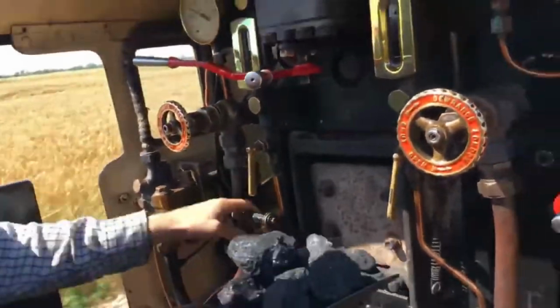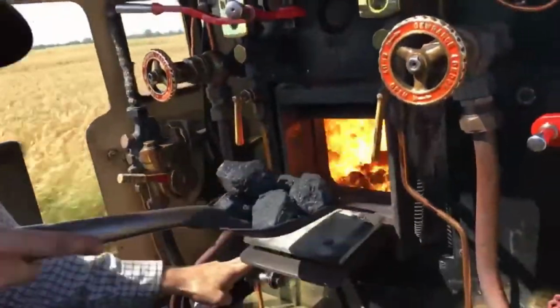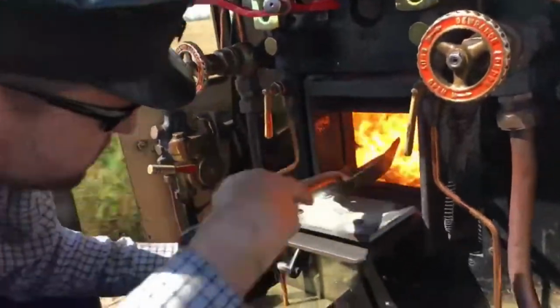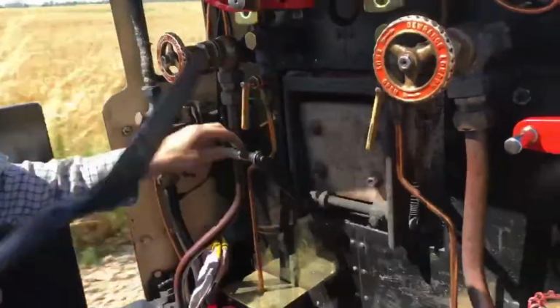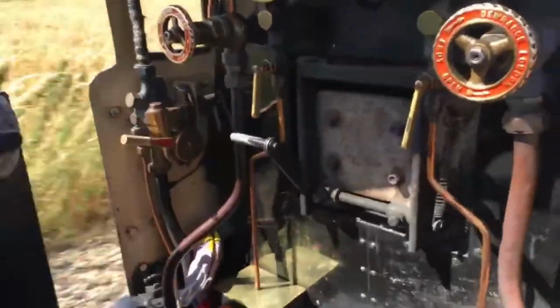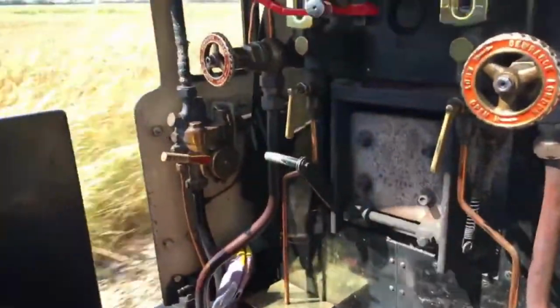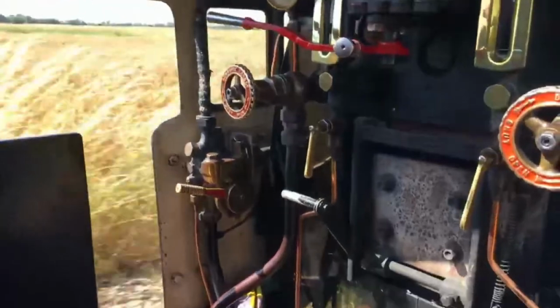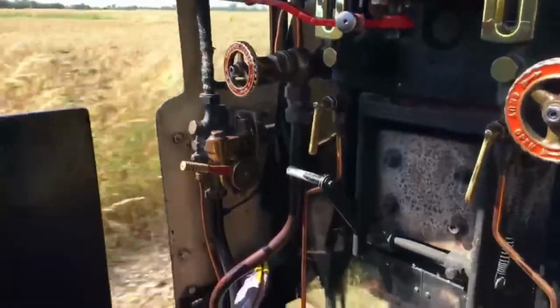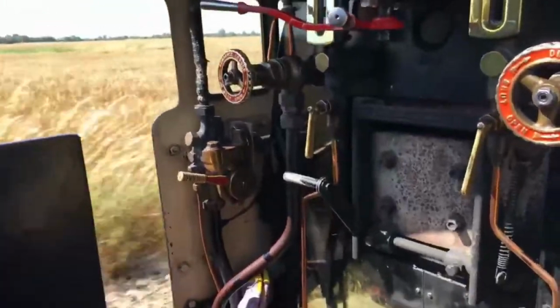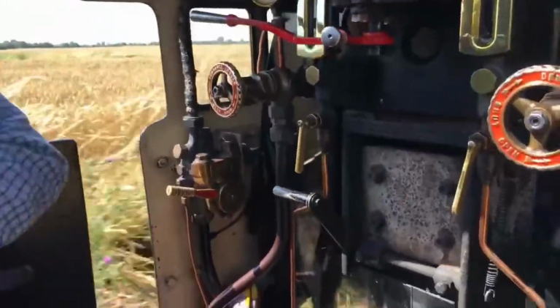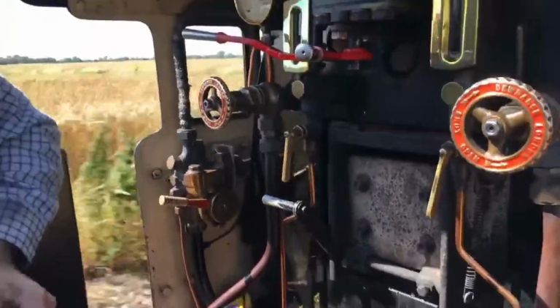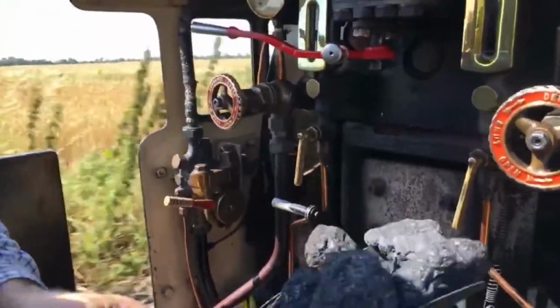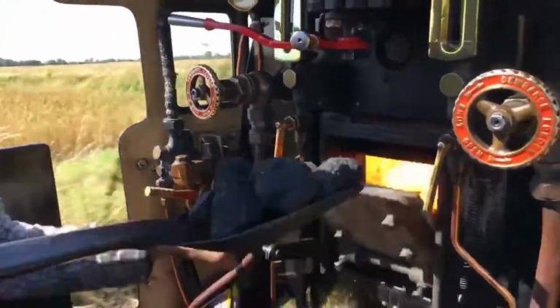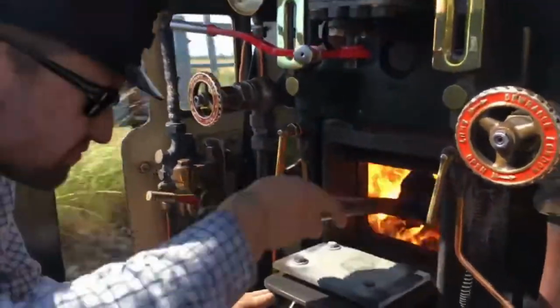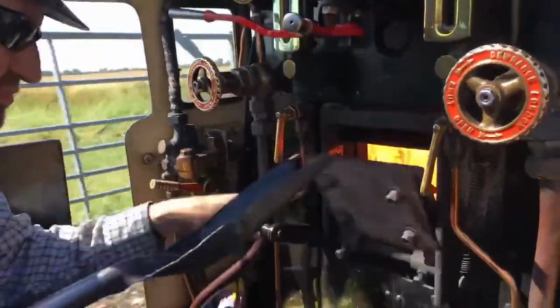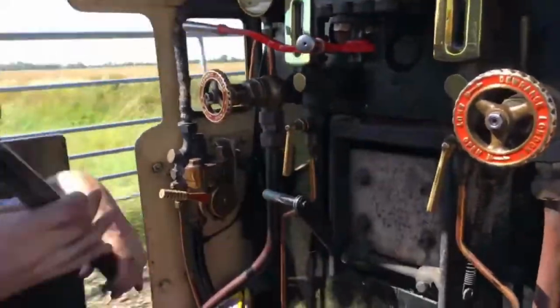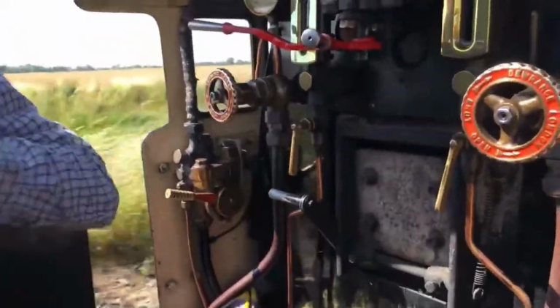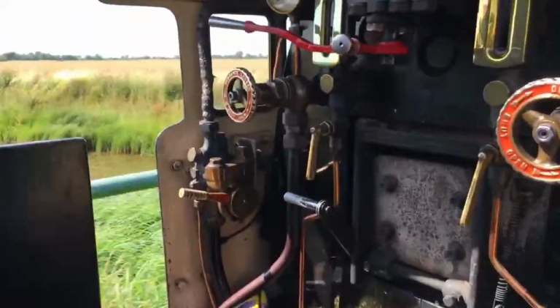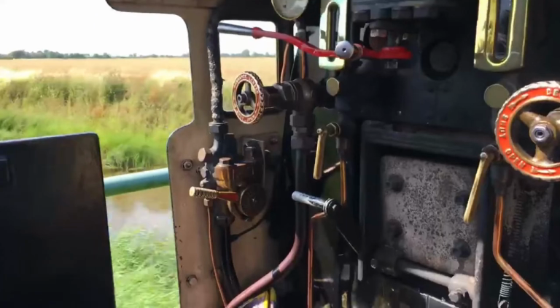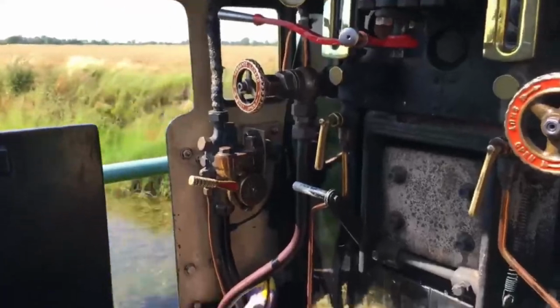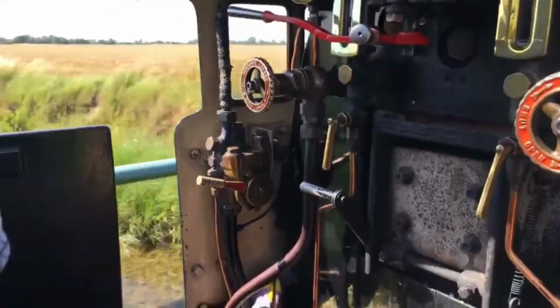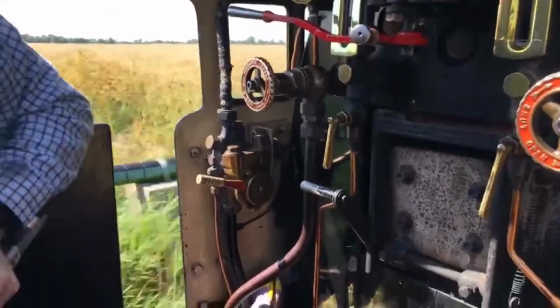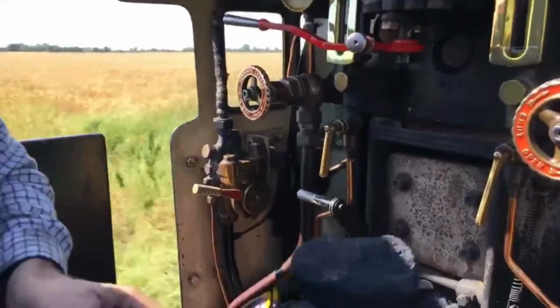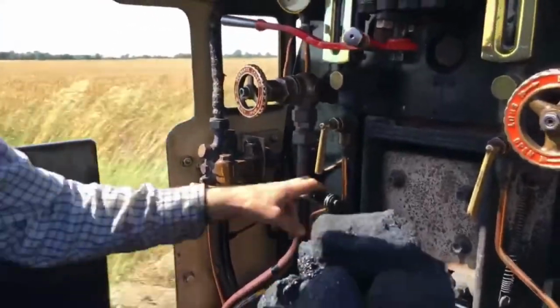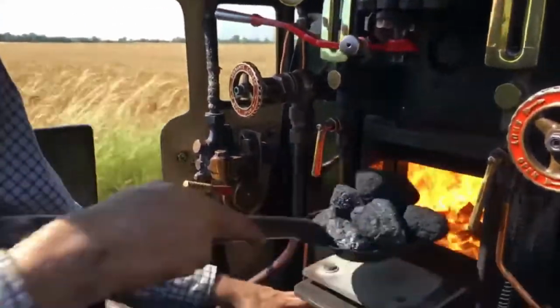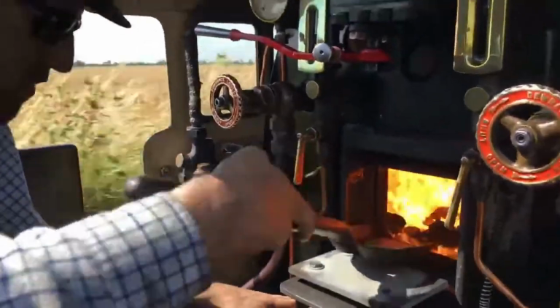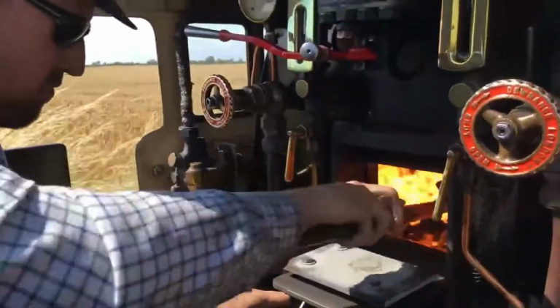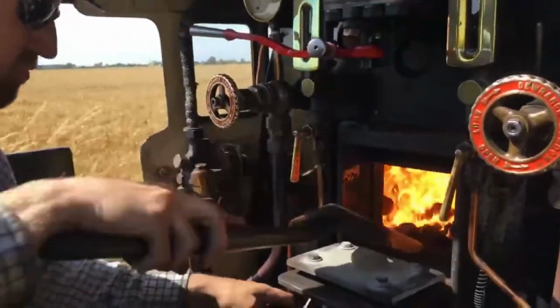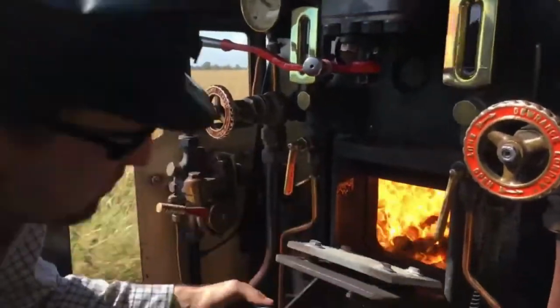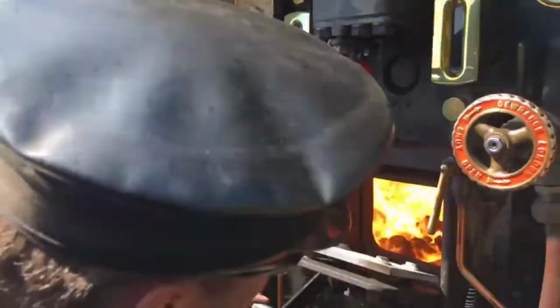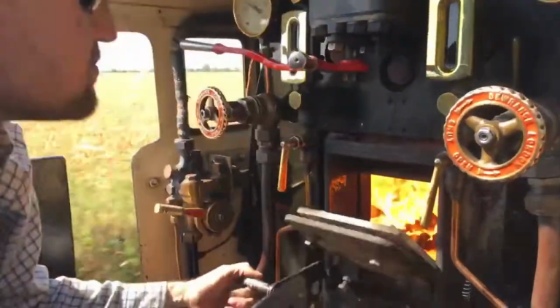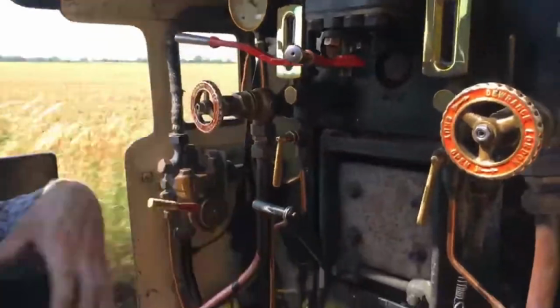More coal. That noise was going over a bridge.